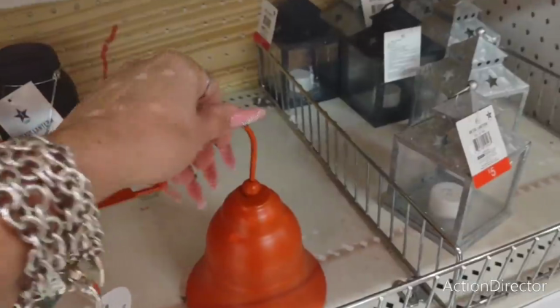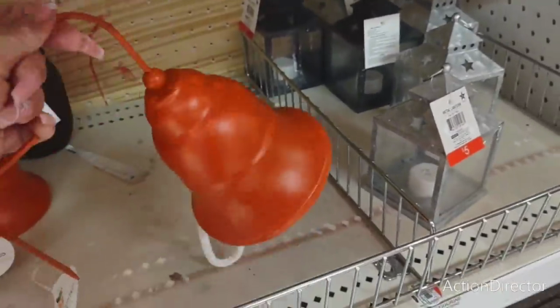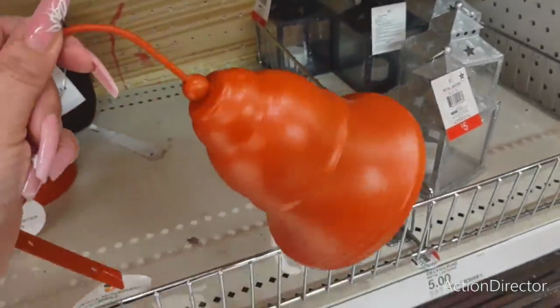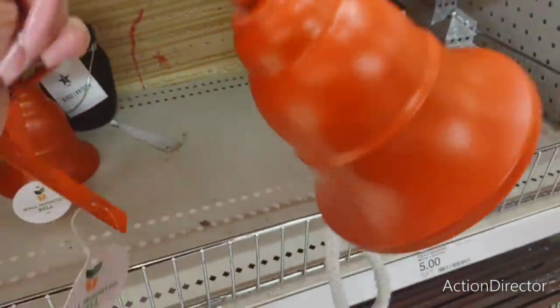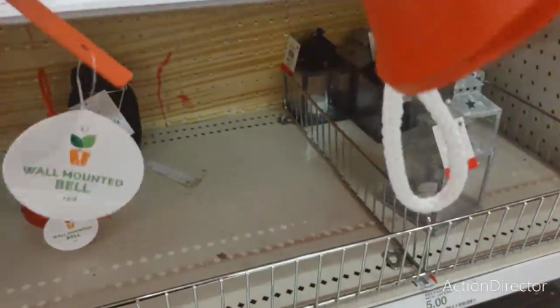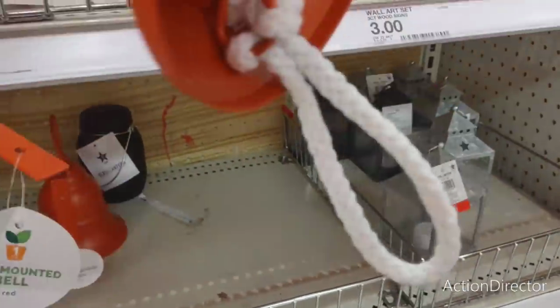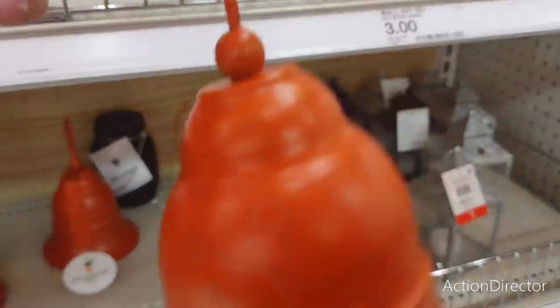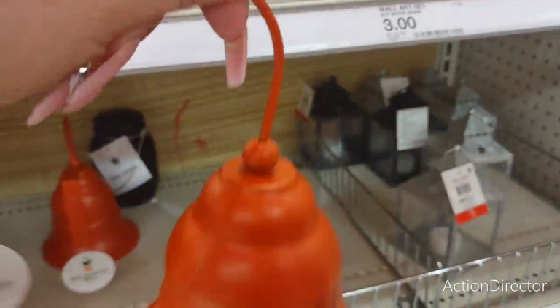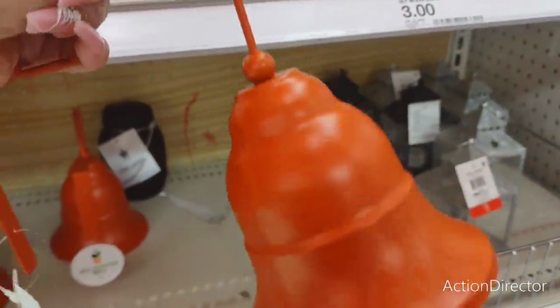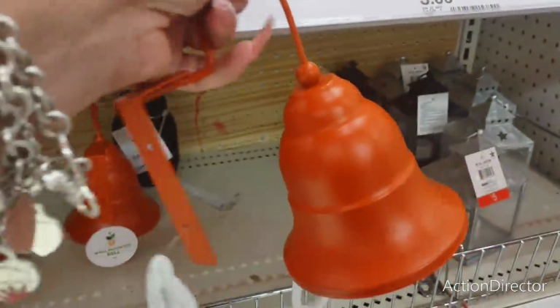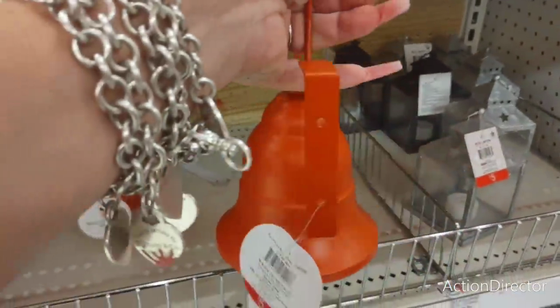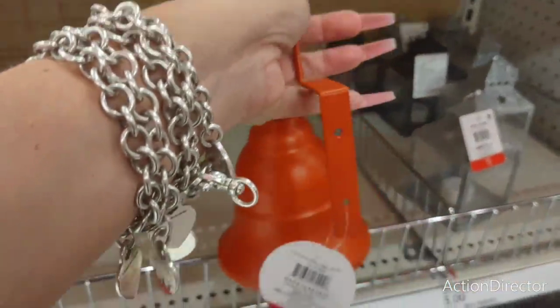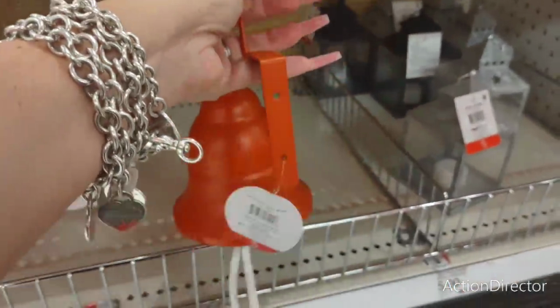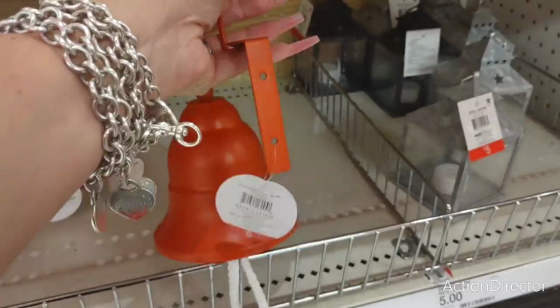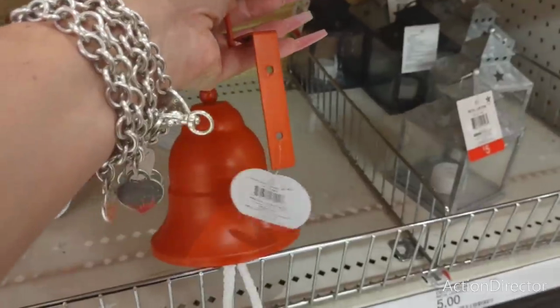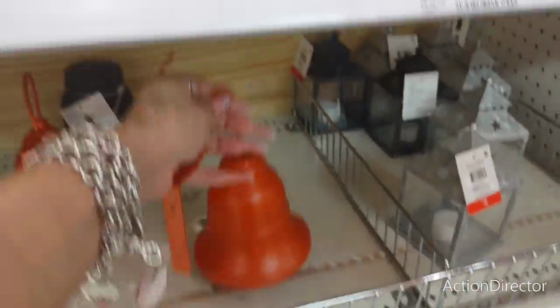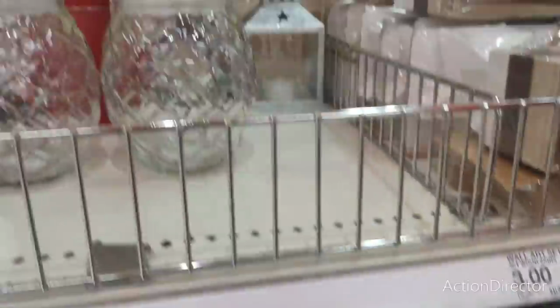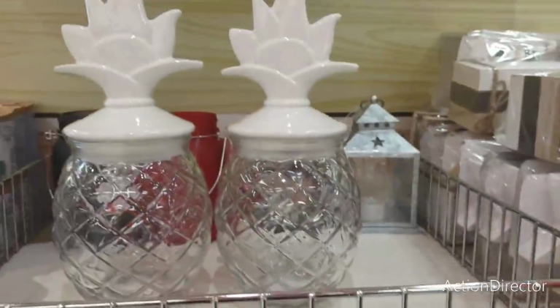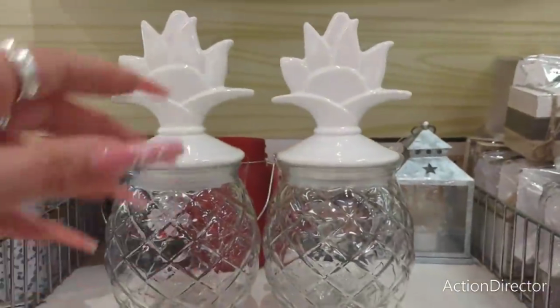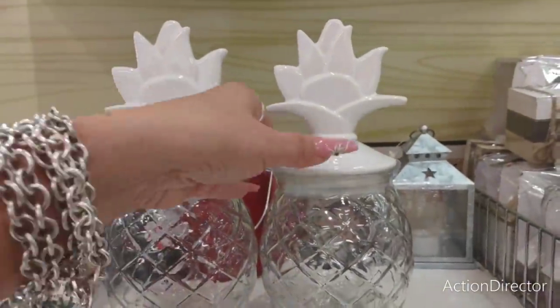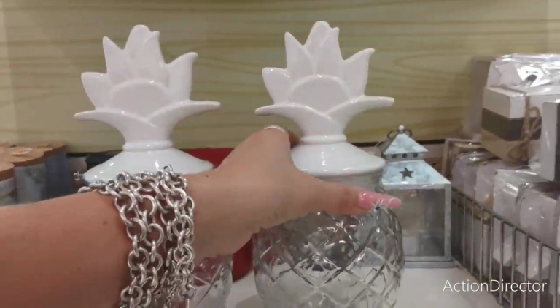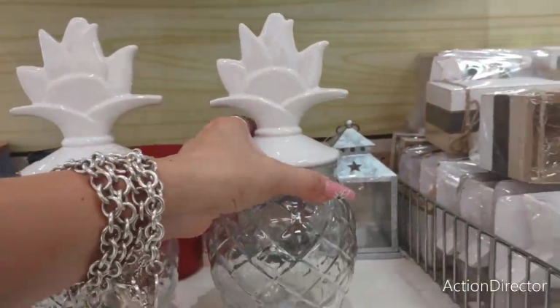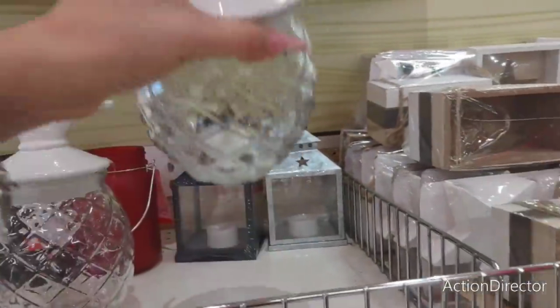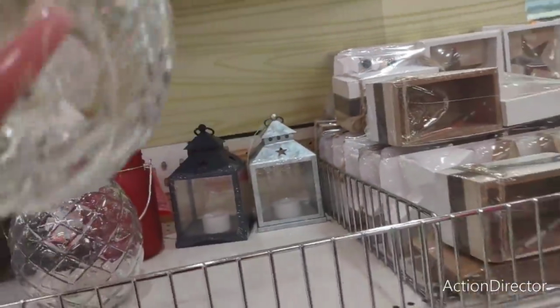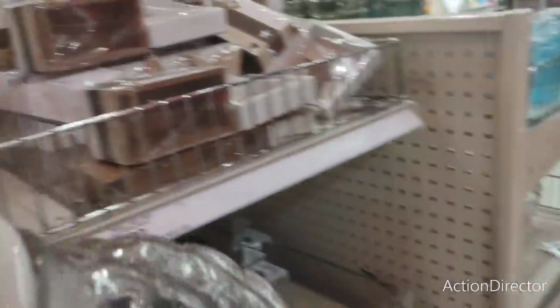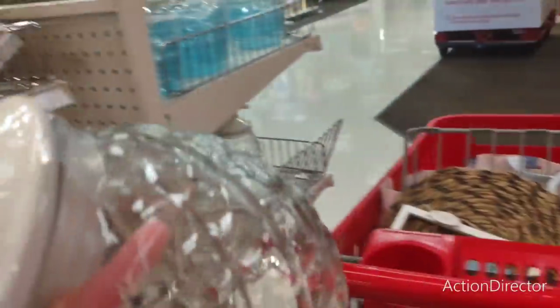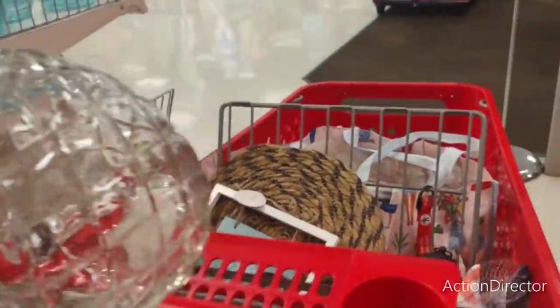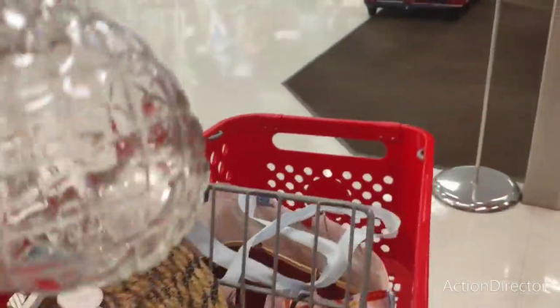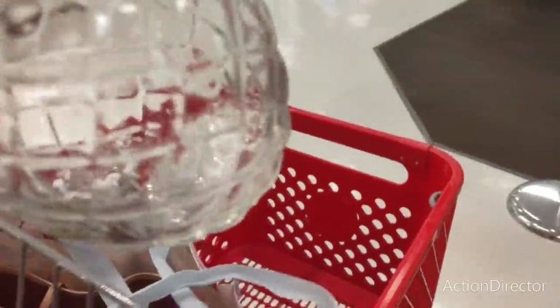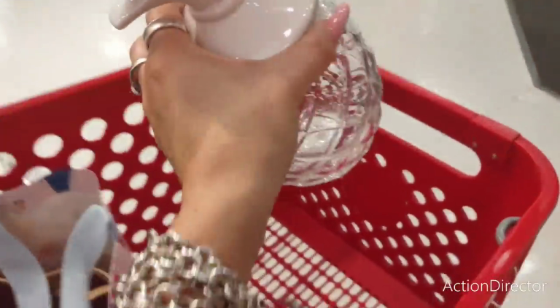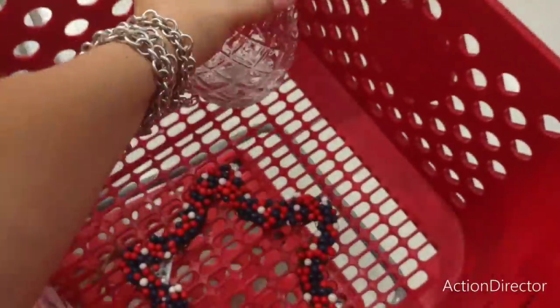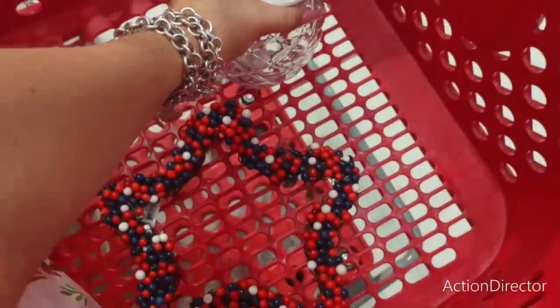Cute bells, which you can hang up inside or outside — the dinner bell — and that is going to be $5. I think I'm going to take one of these and put it in my cart. I'm not sure if I'm going to get it, but I'm kind of liking it — and I want that.